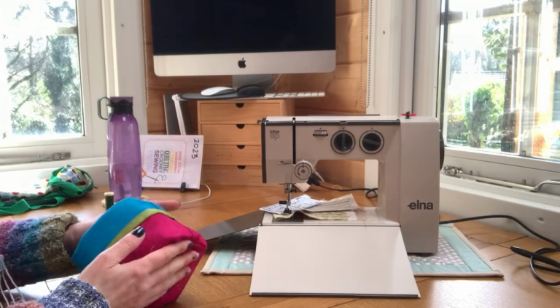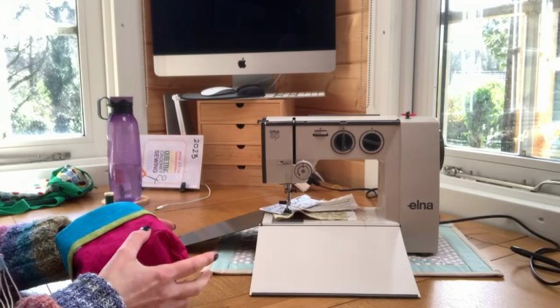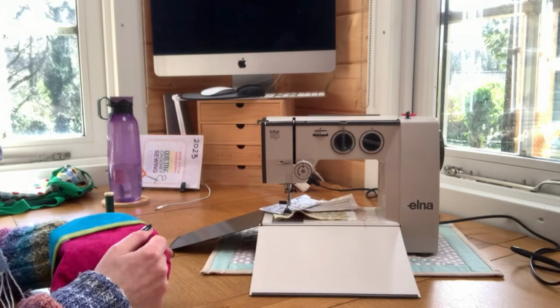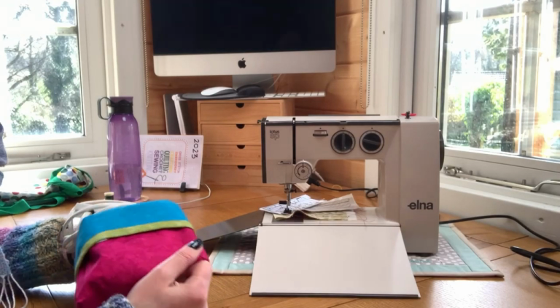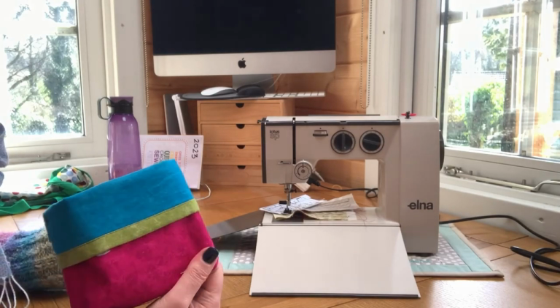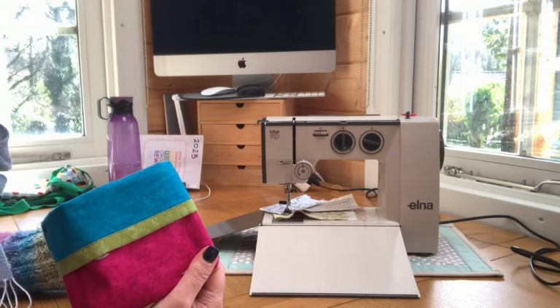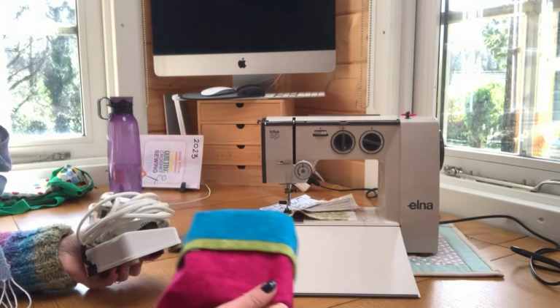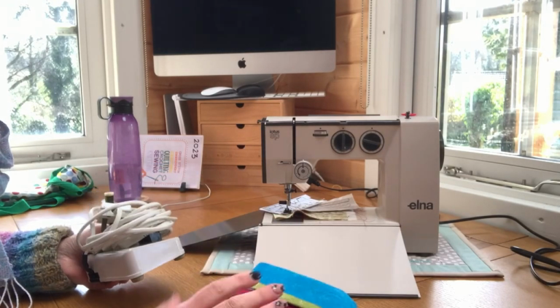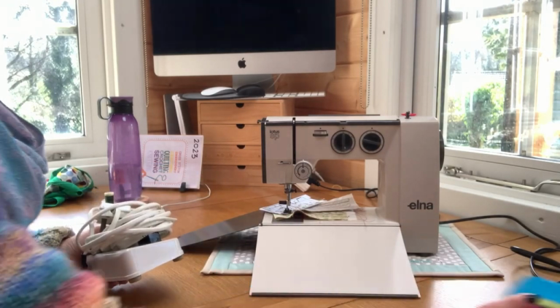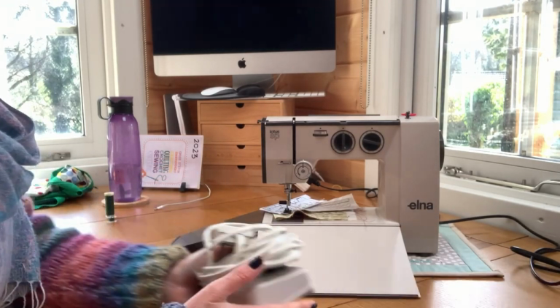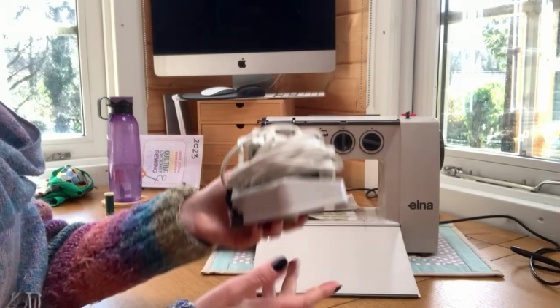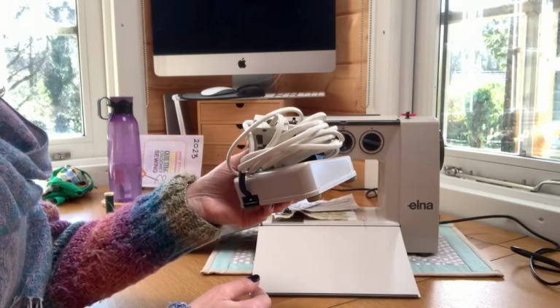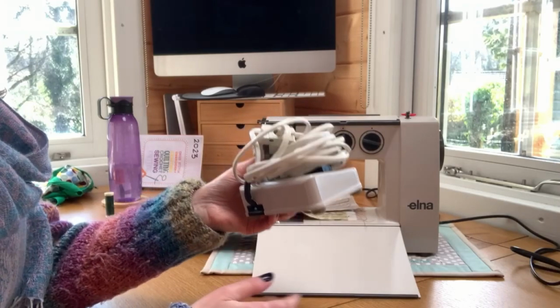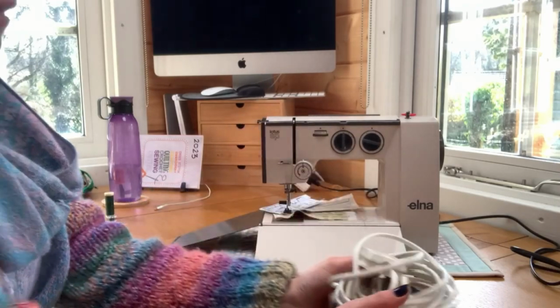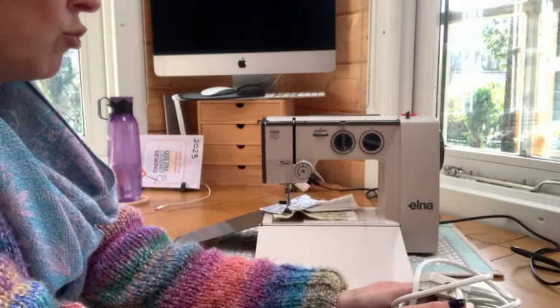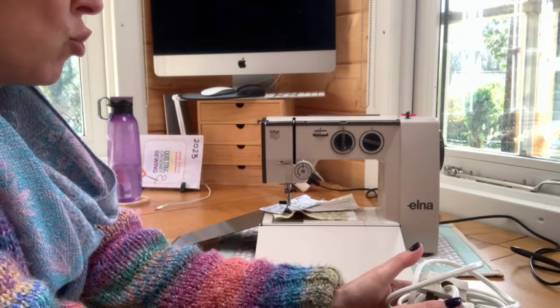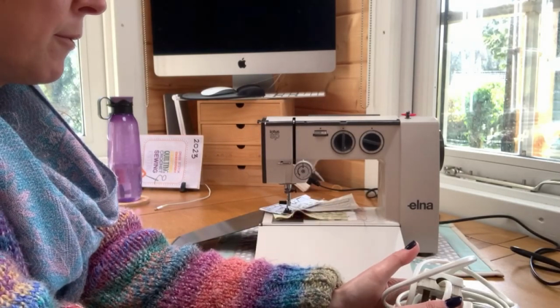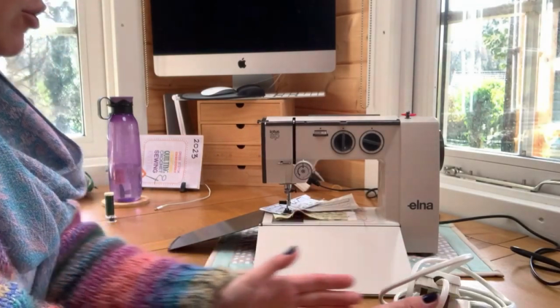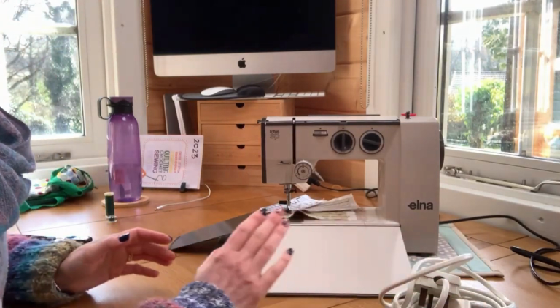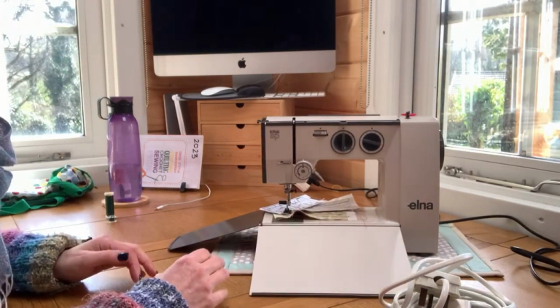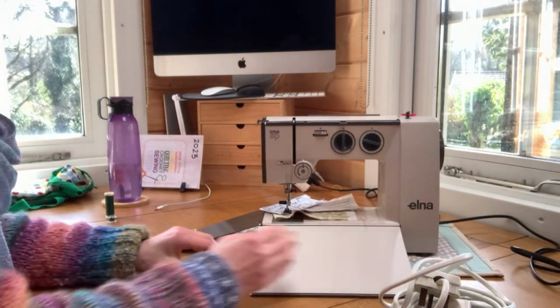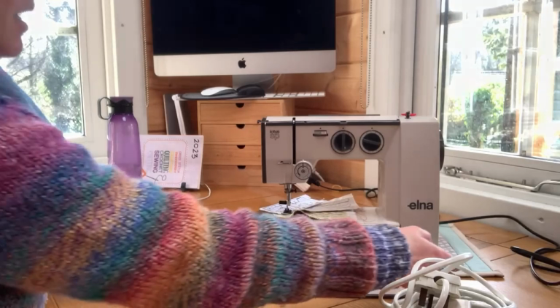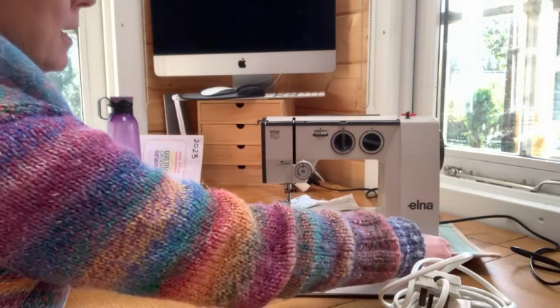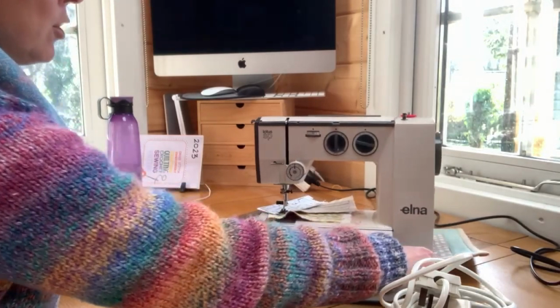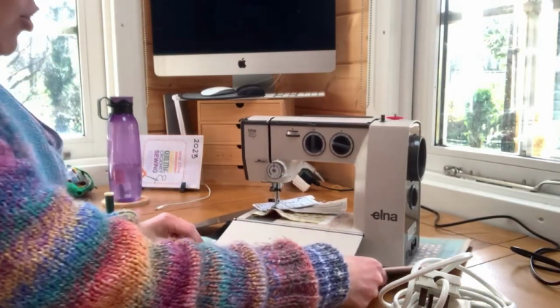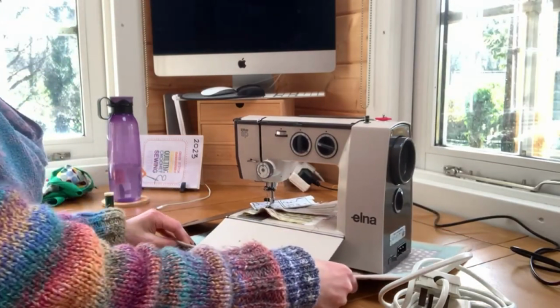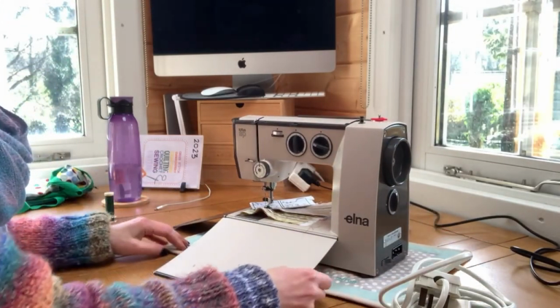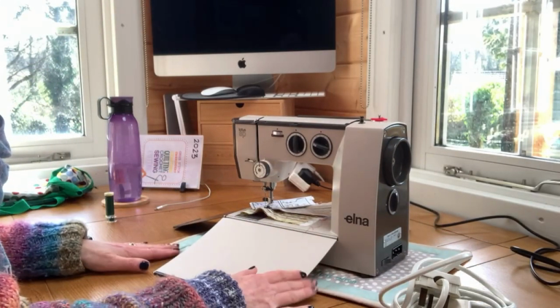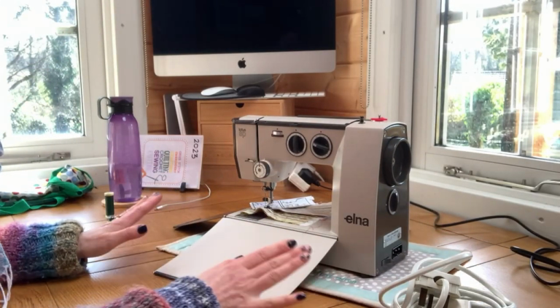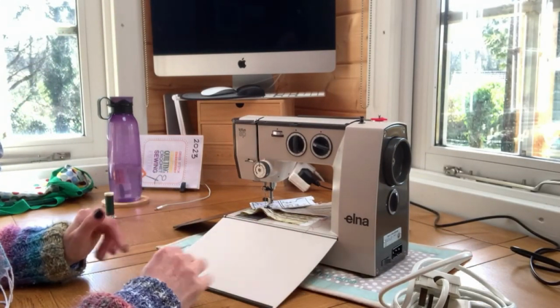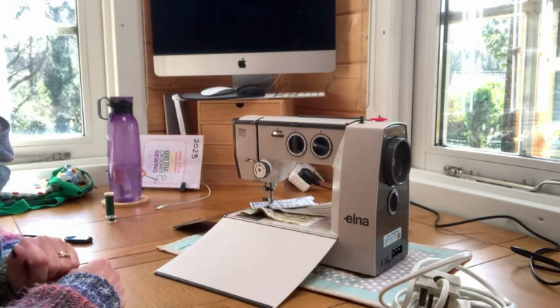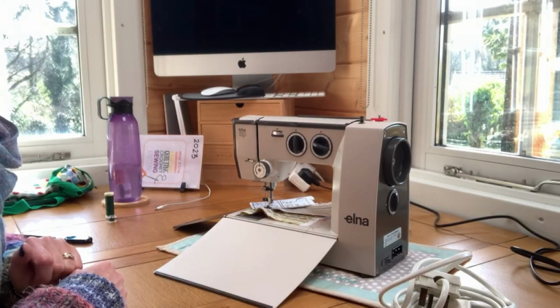This is the Elna Lotus SP. This is the foot control and the plug. I'm going to talk you through what's going on.